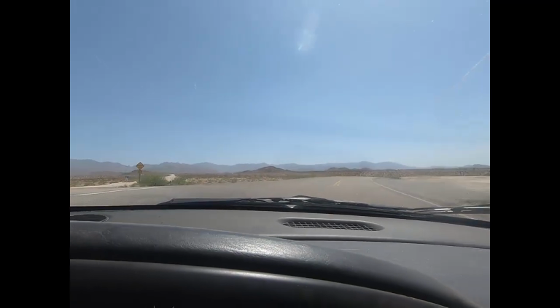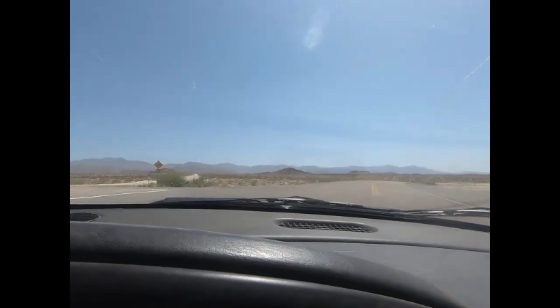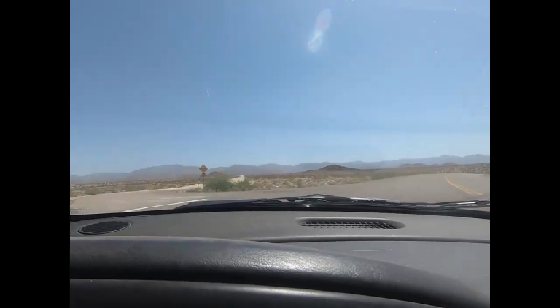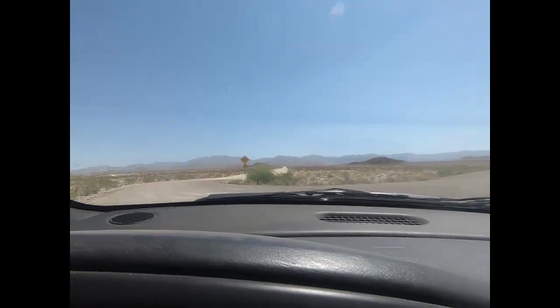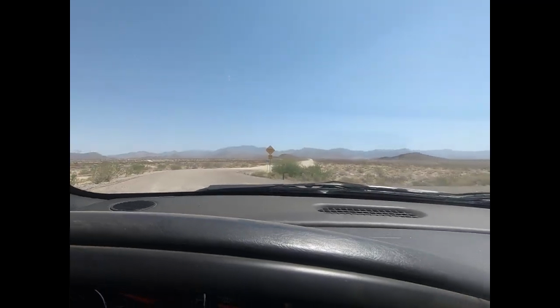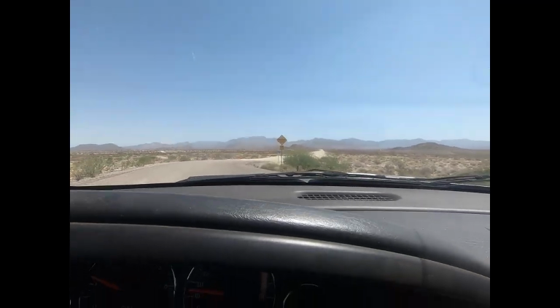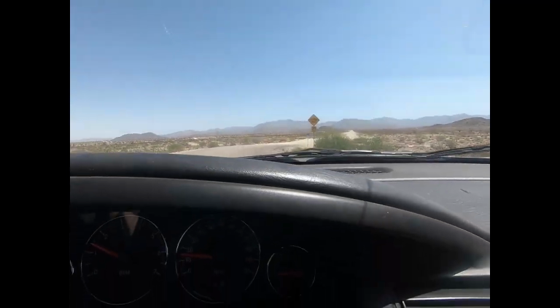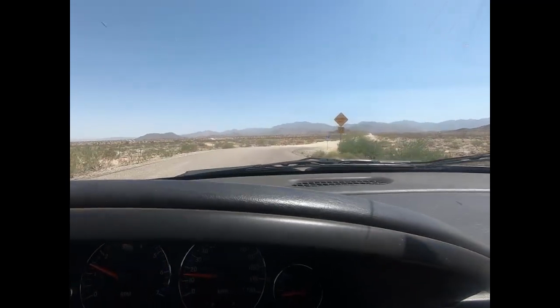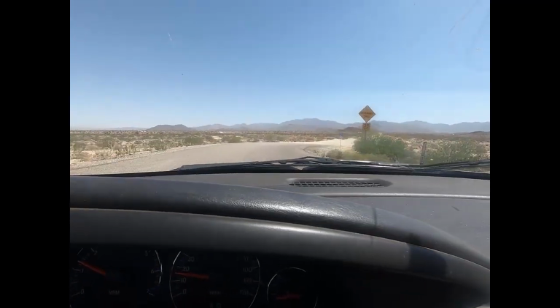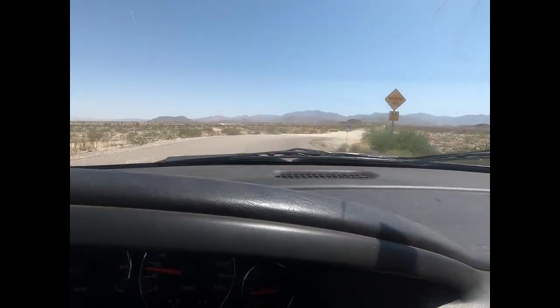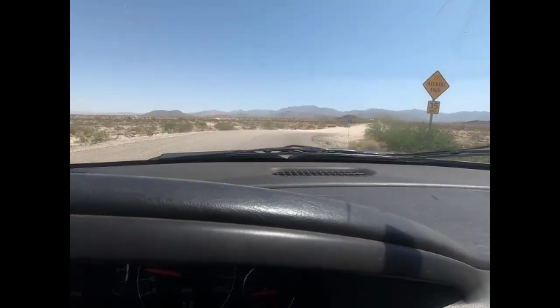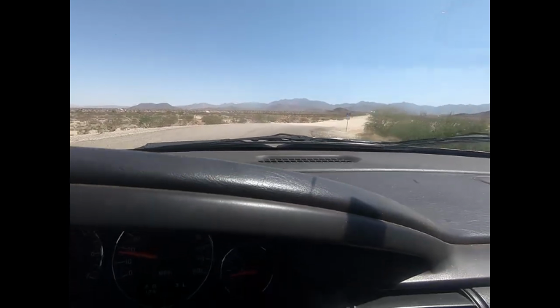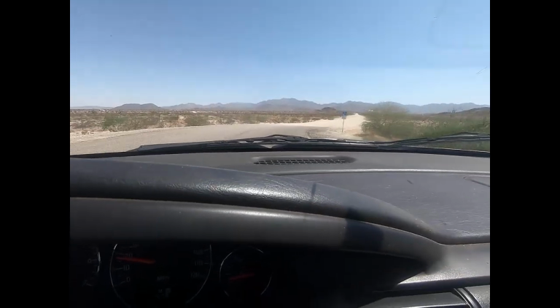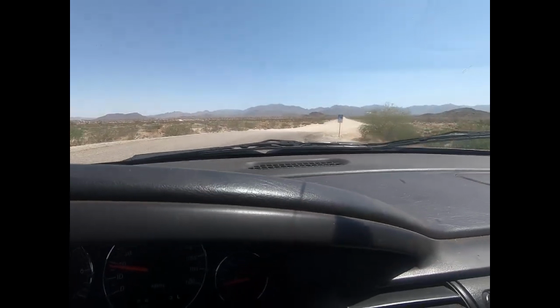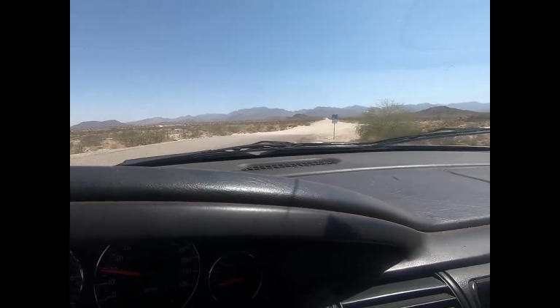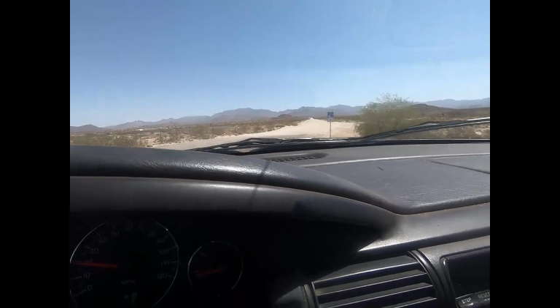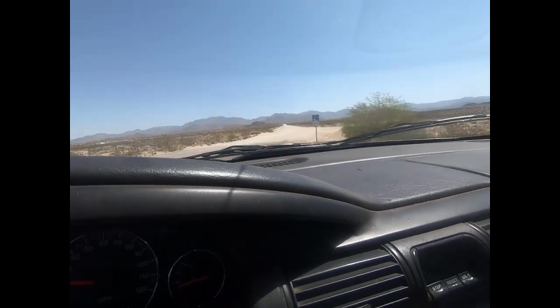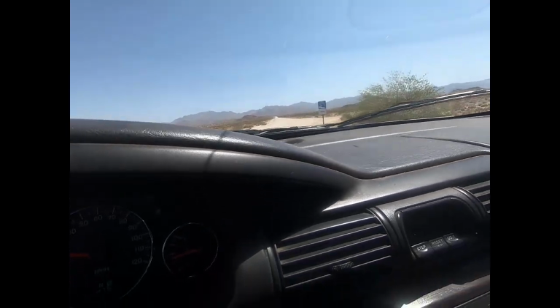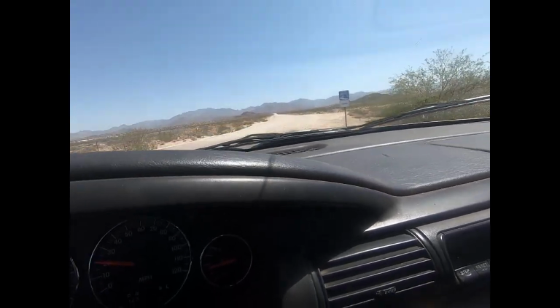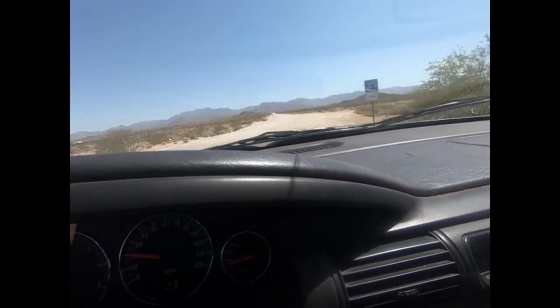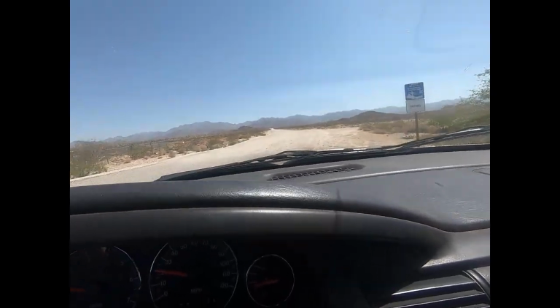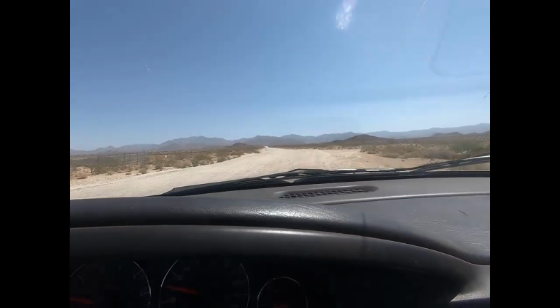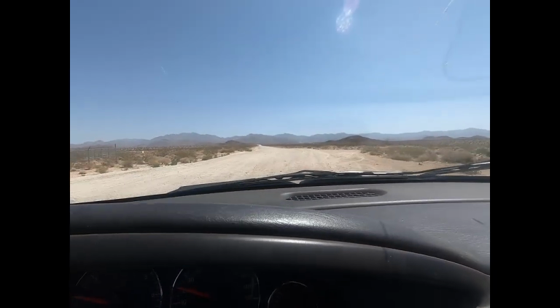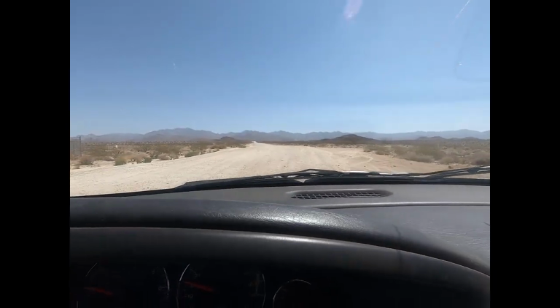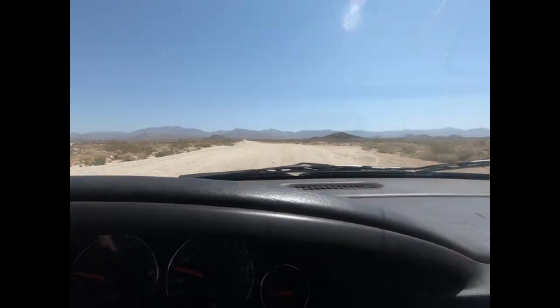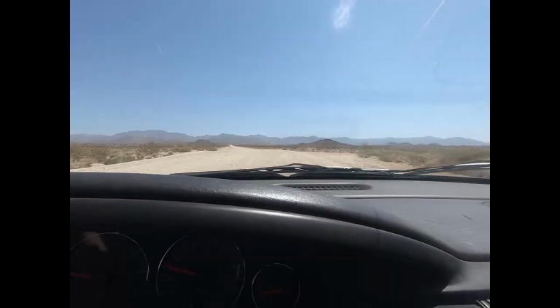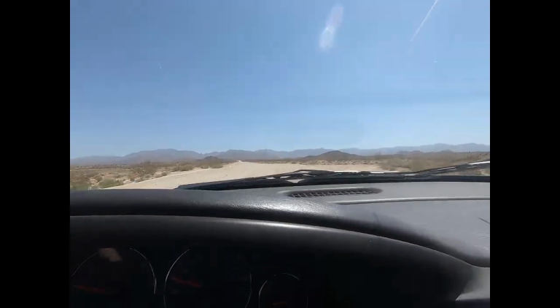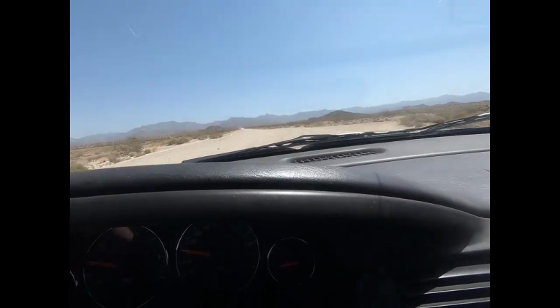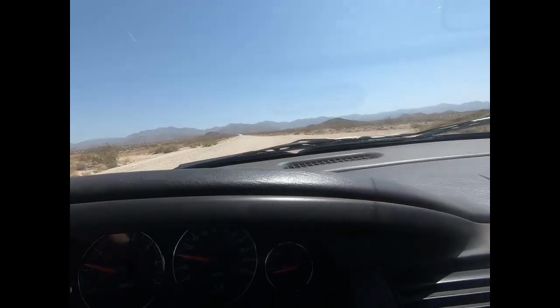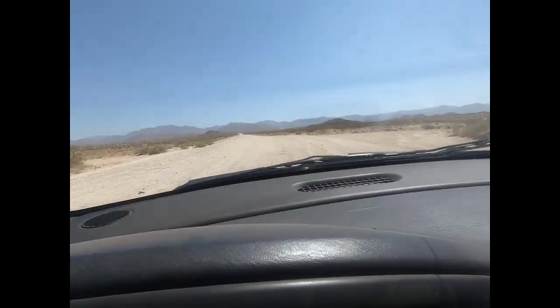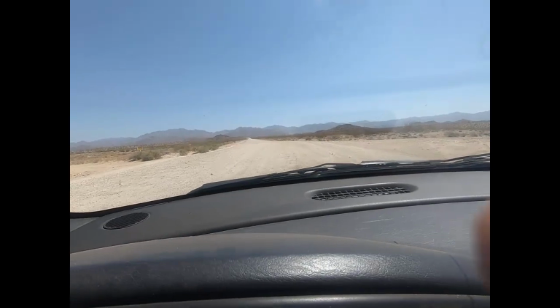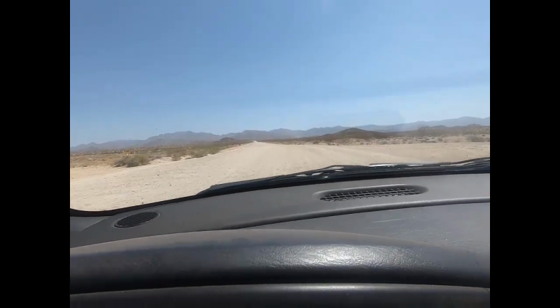We're gonna go on this dirt road for like two miles here. Hopefully it's not too rough — otherwise I'm turning around.